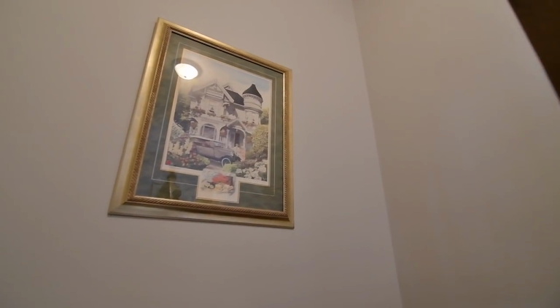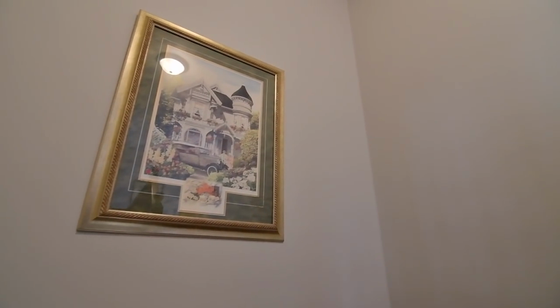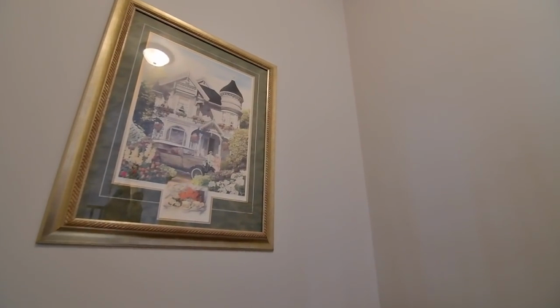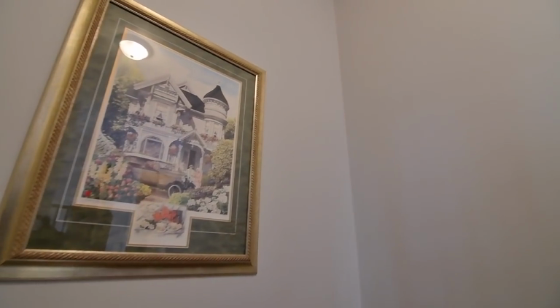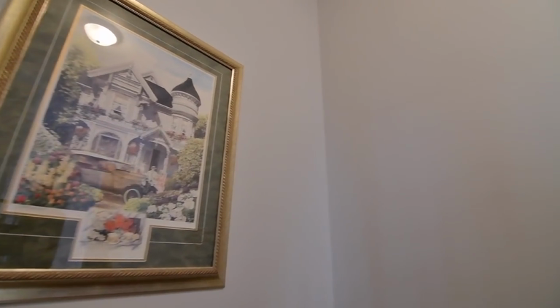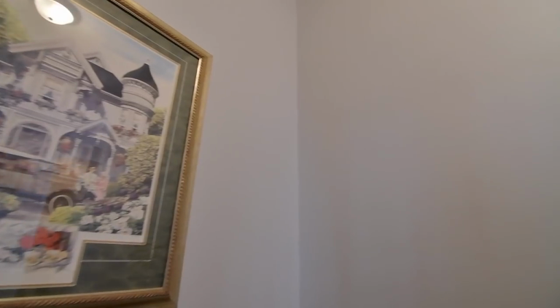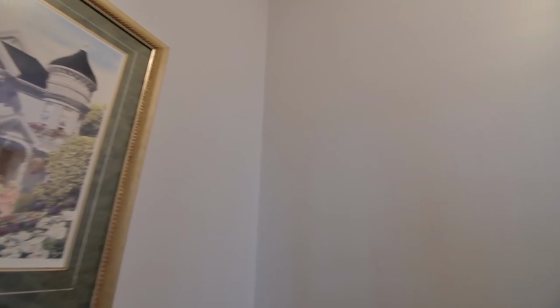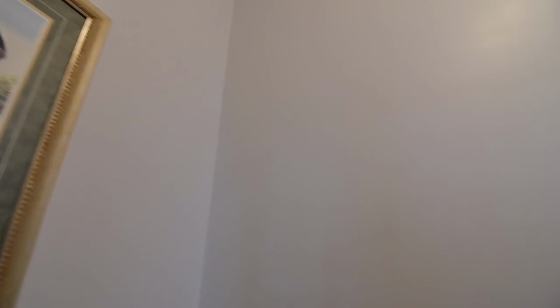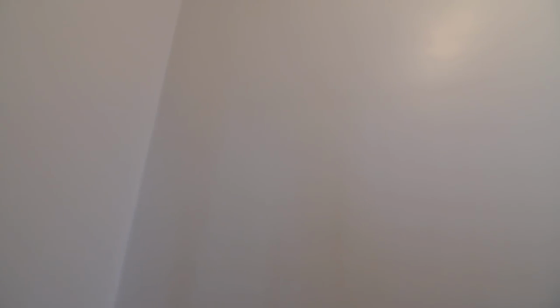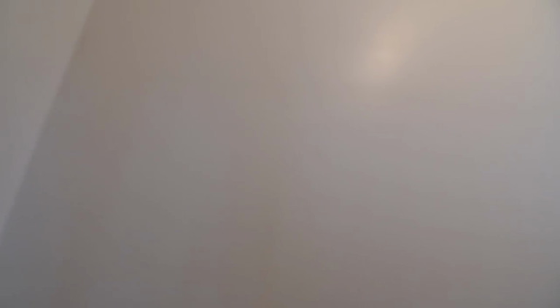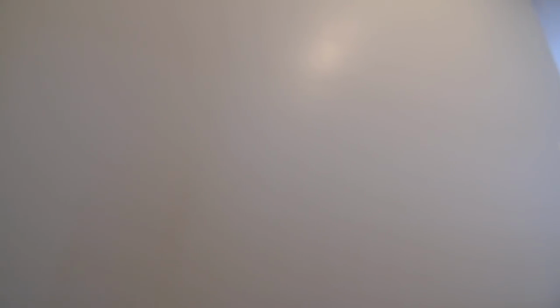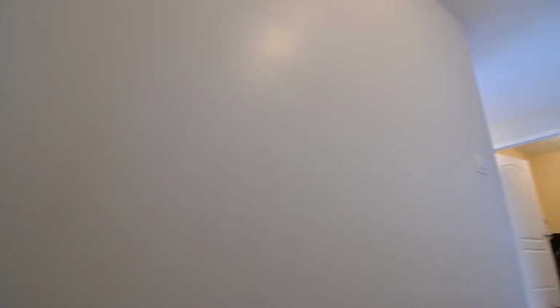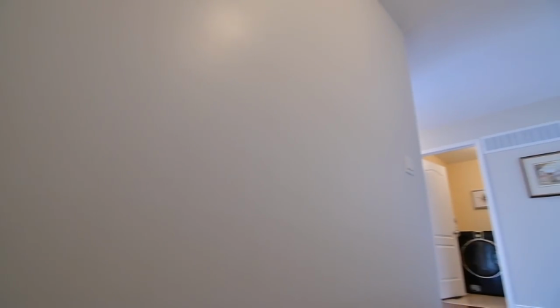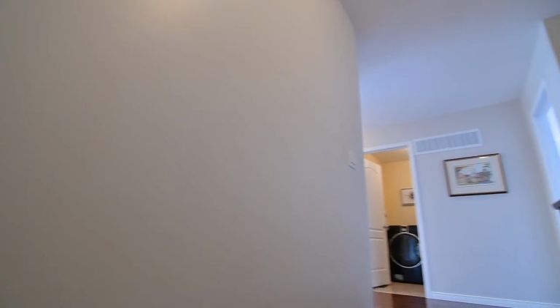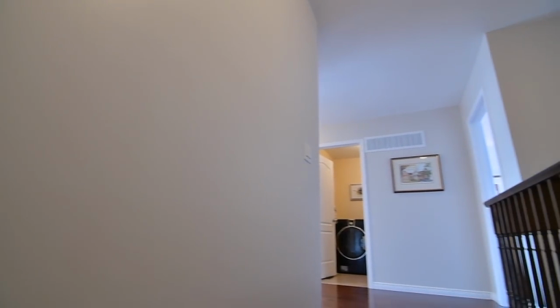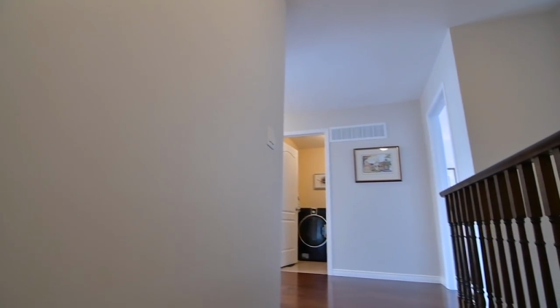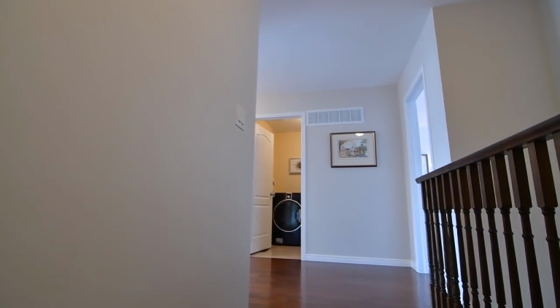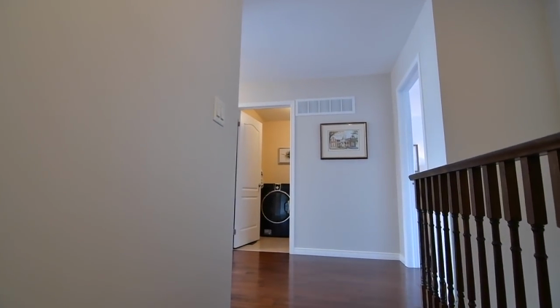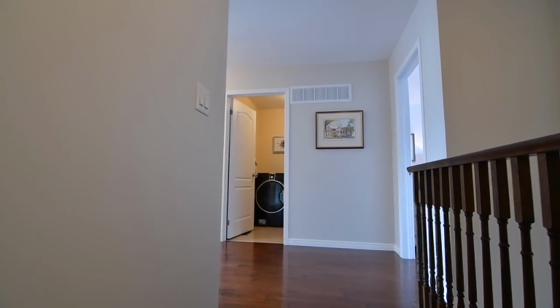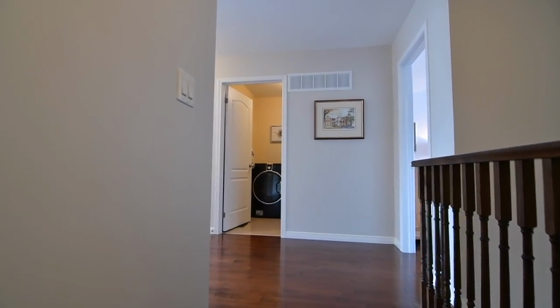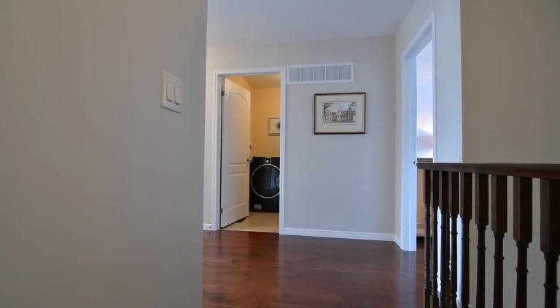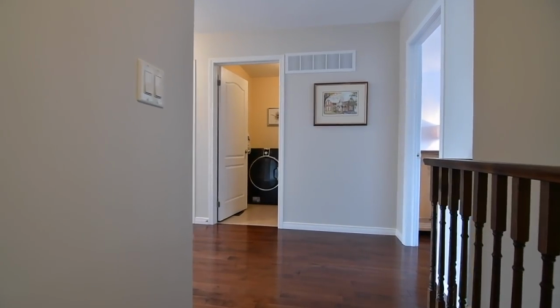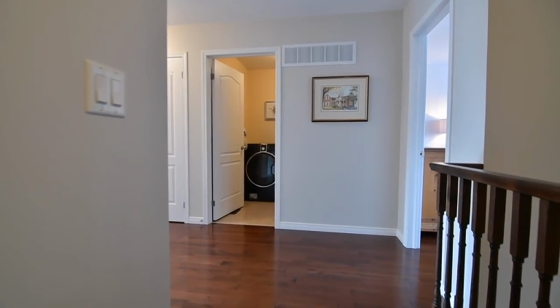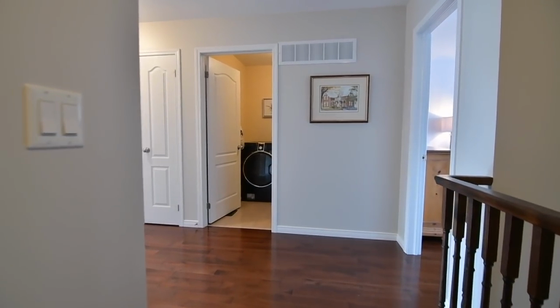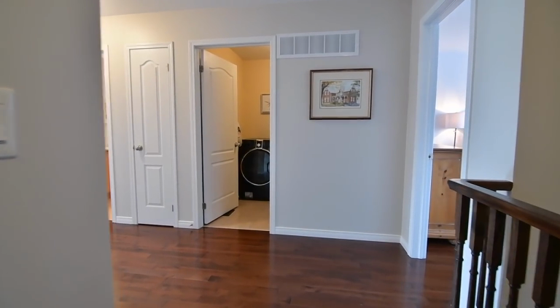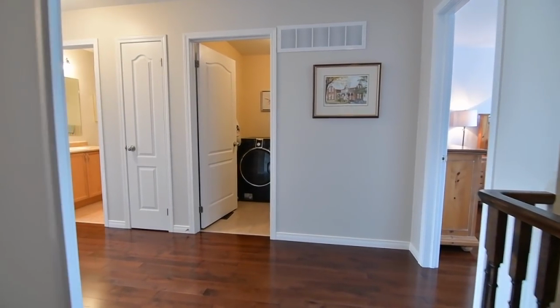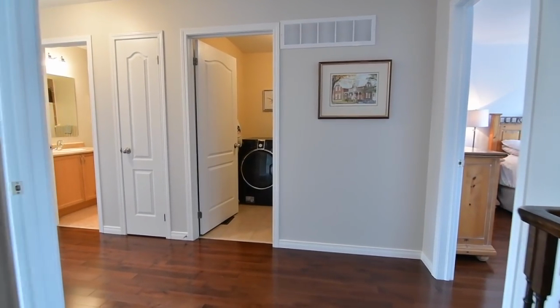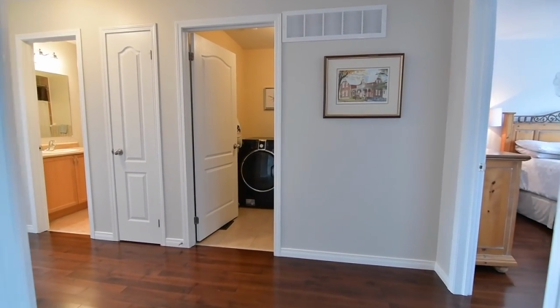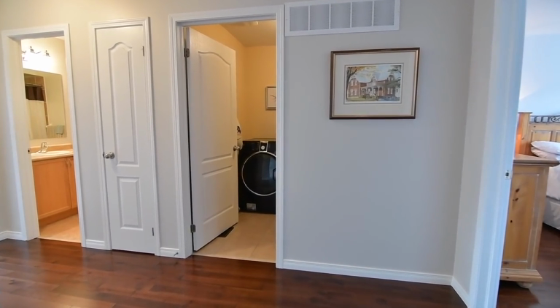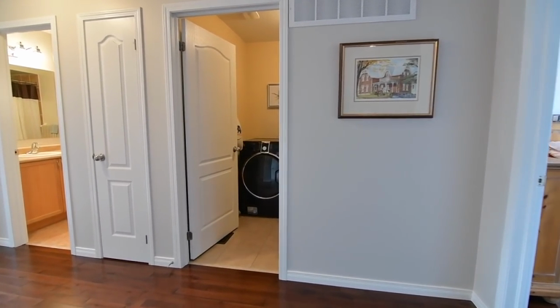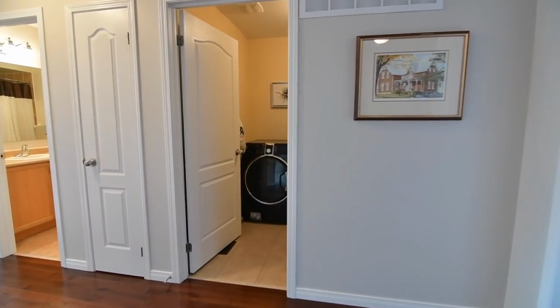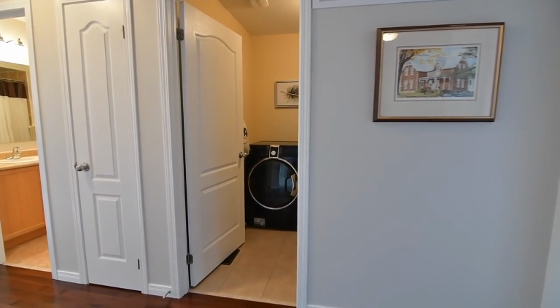The master bedroom has hardwood flooring, while two additional bedrooms feature cozy carpeting. A convenient laundry room with ceramic flooring, front load washer and dryer, as well as a modern laundry tub is also found on this level.